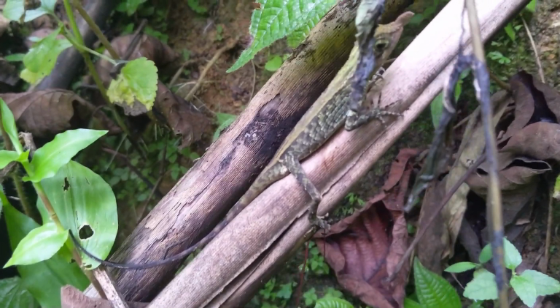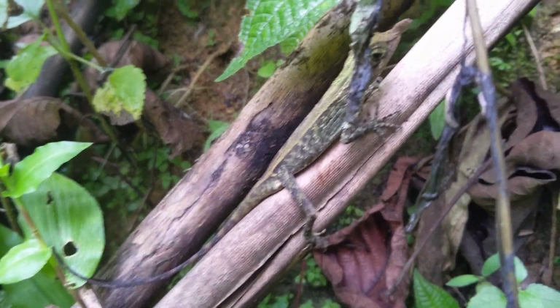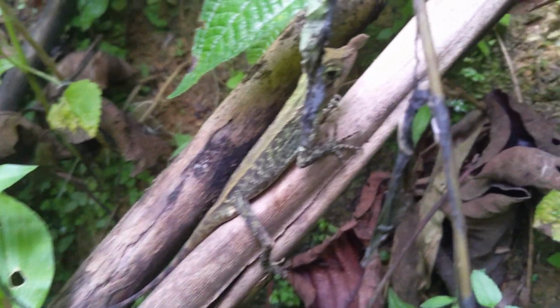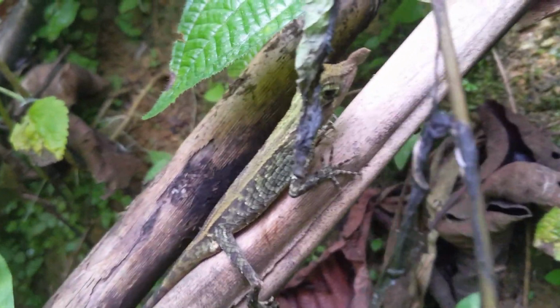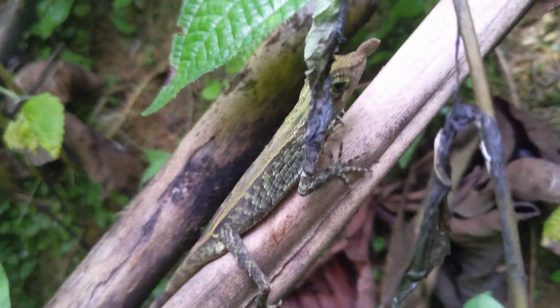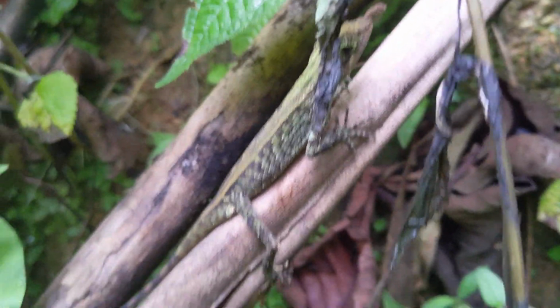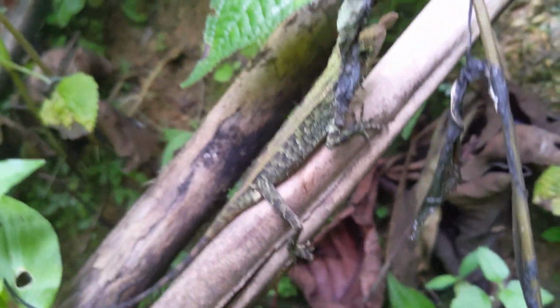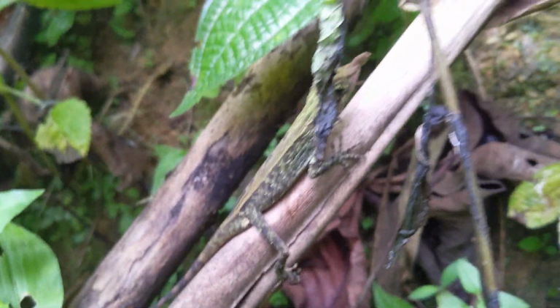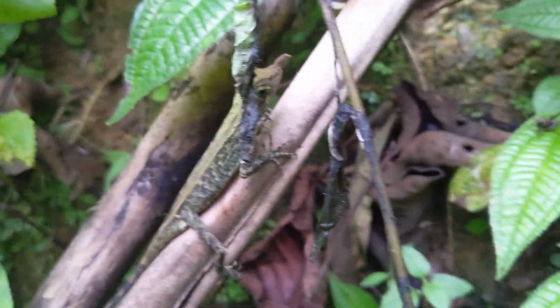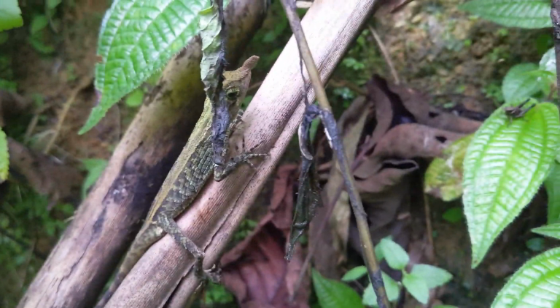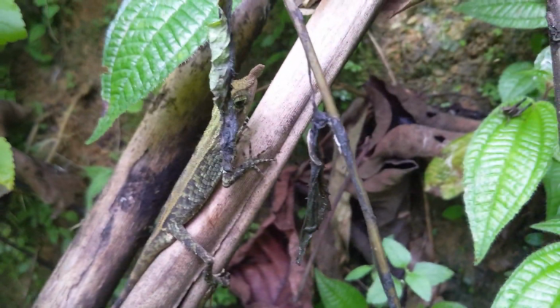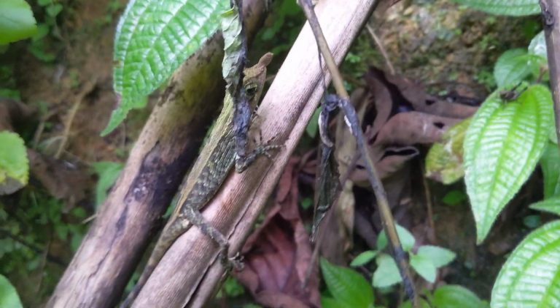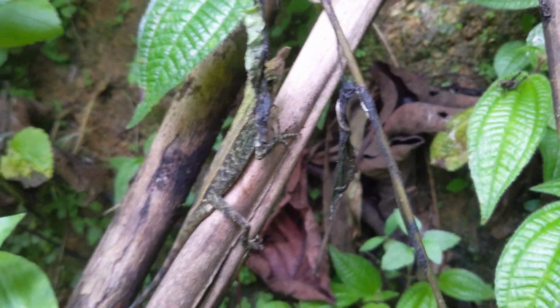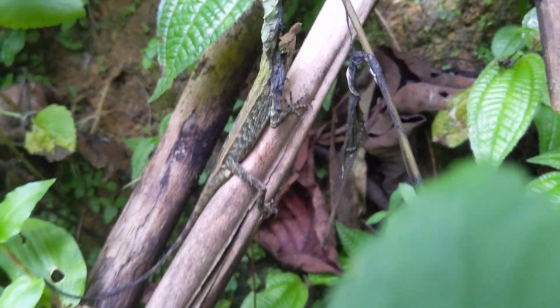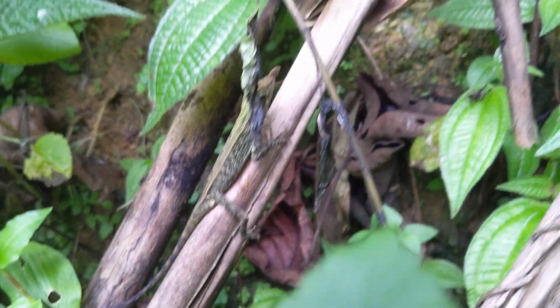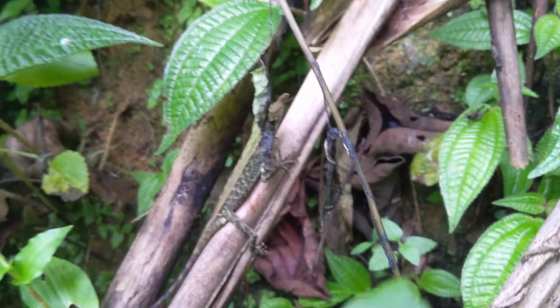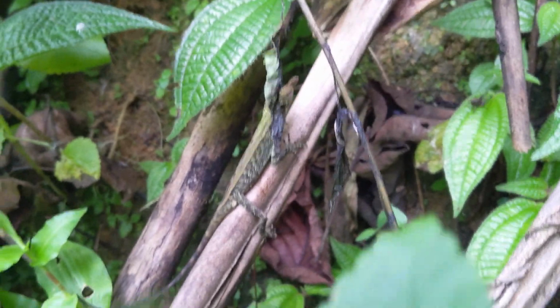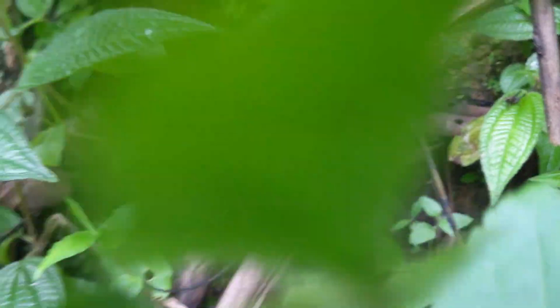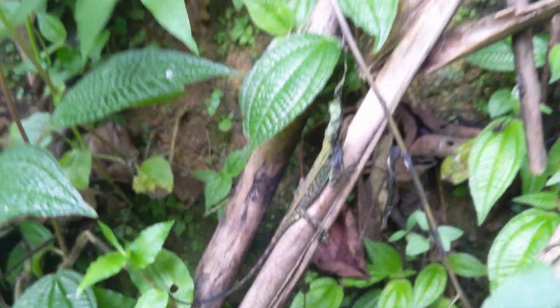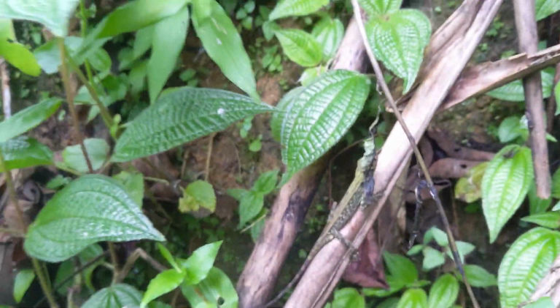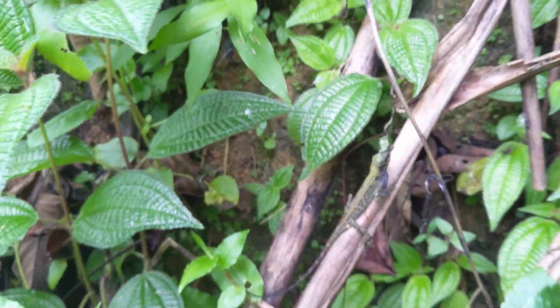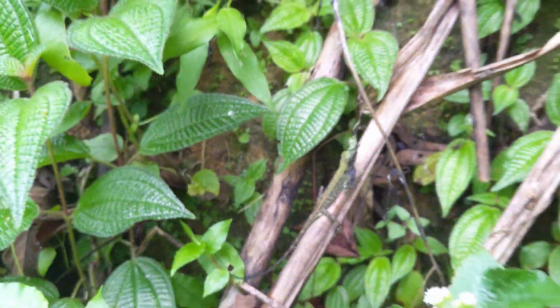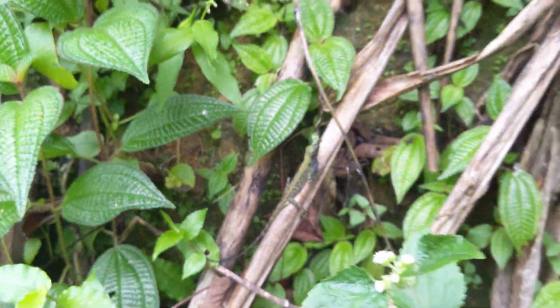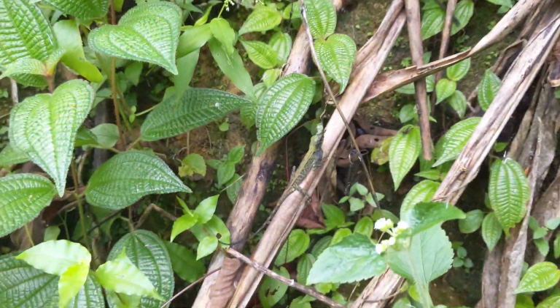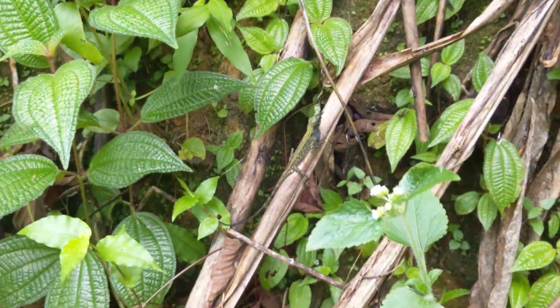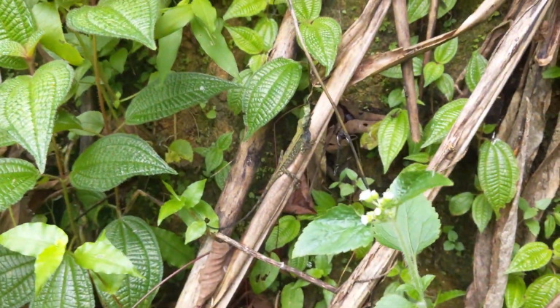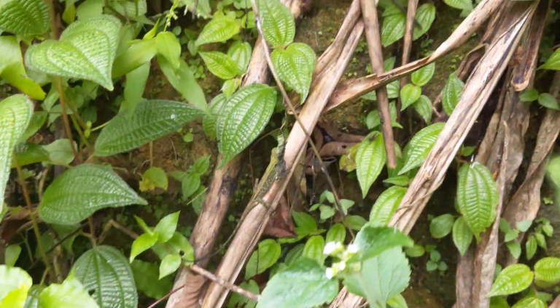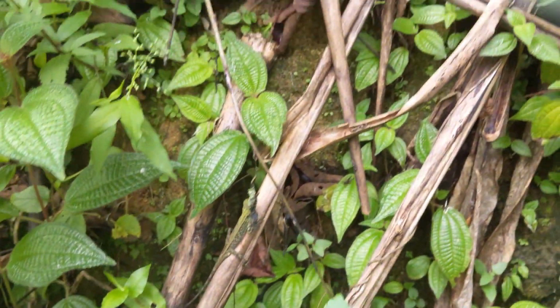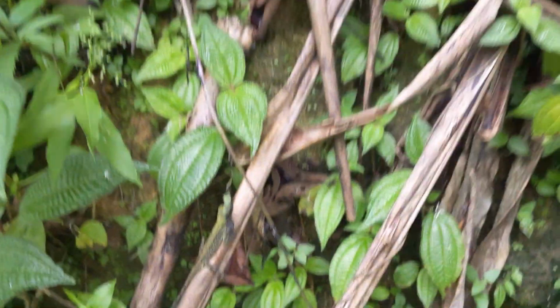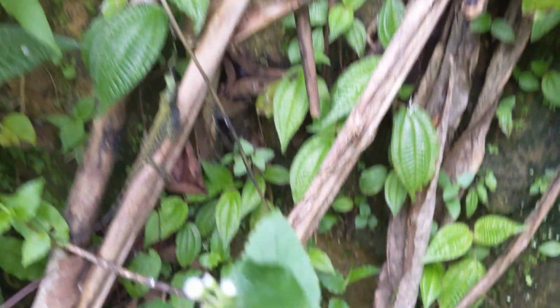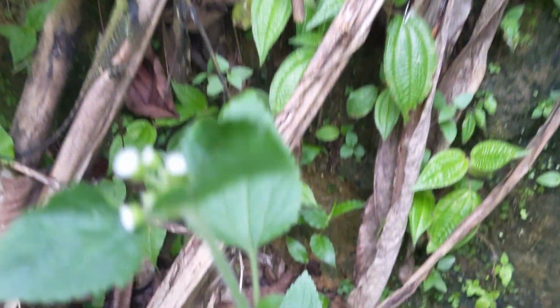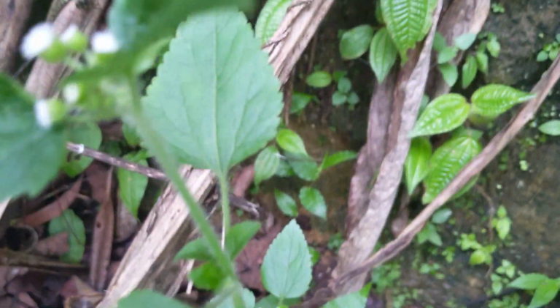The leaf-nosed lizard is an arboreal species found most often on the trunks of mossy trees, but also on low bushes, cardamom plants, and on lianas.